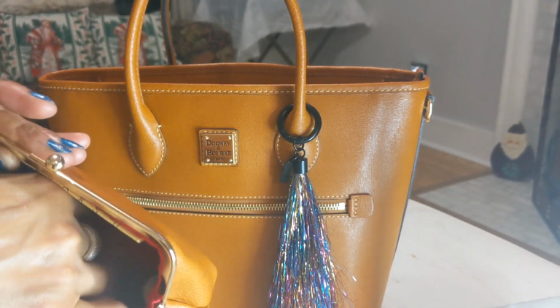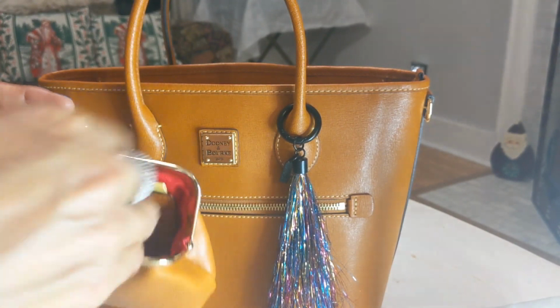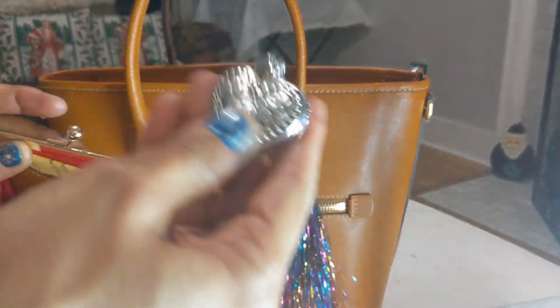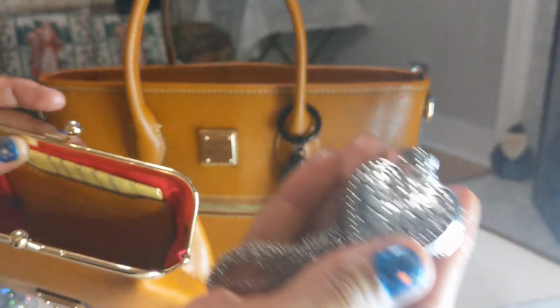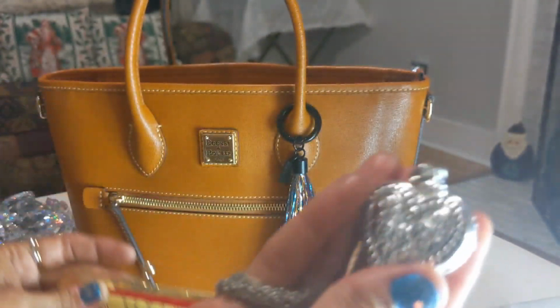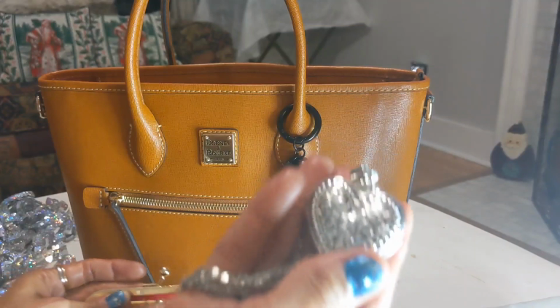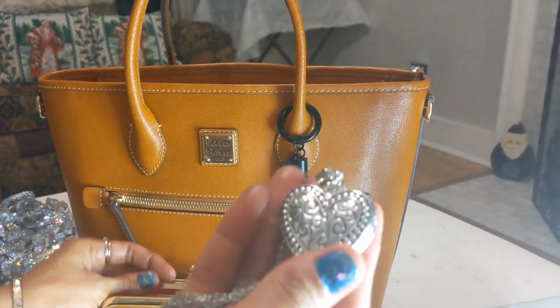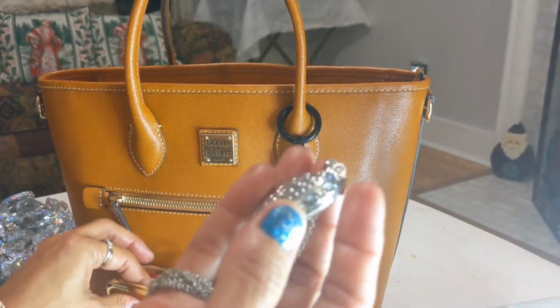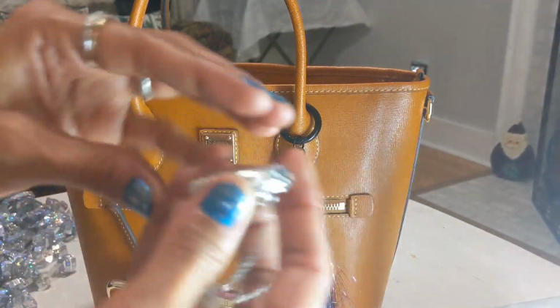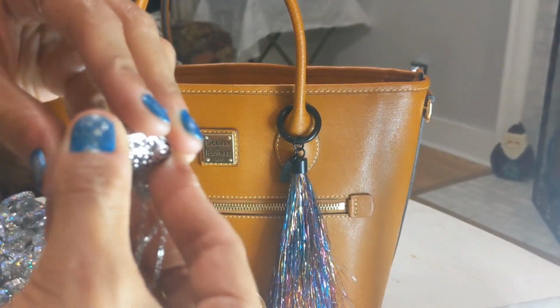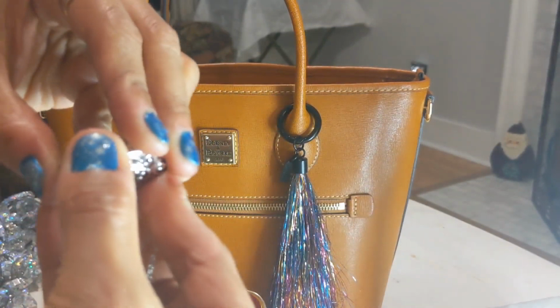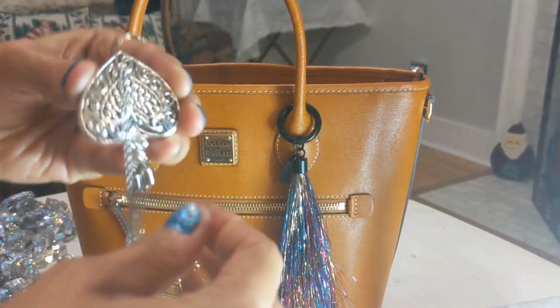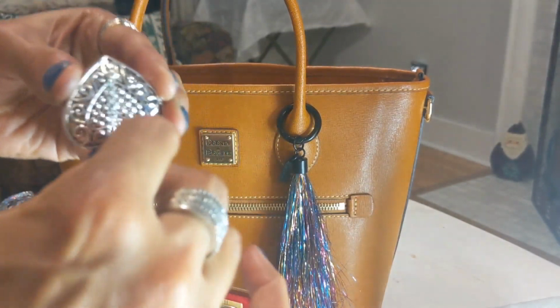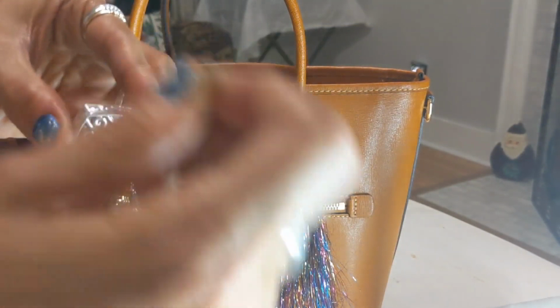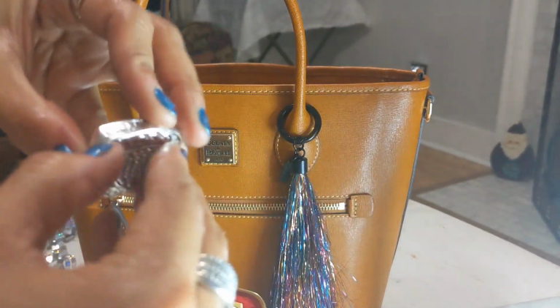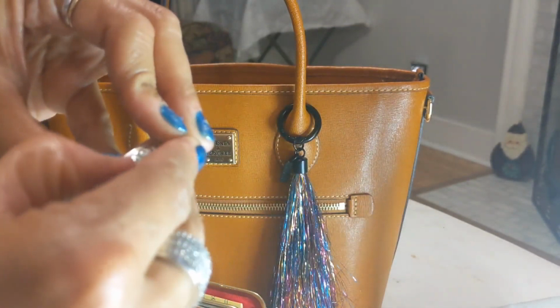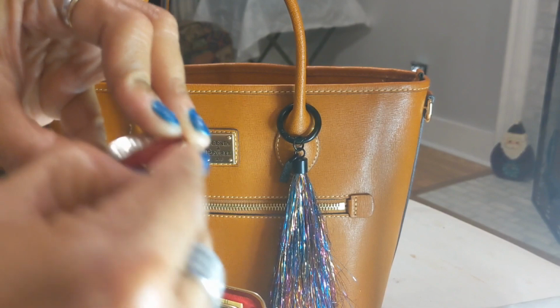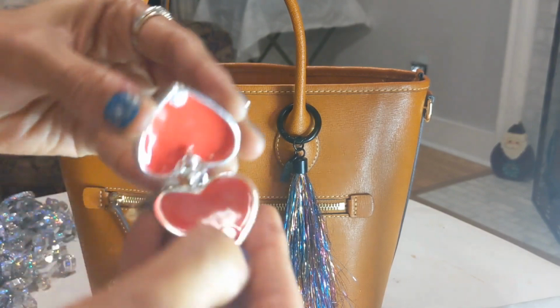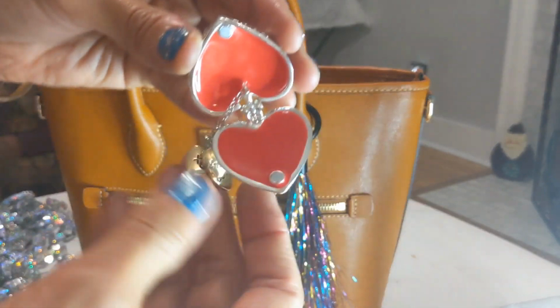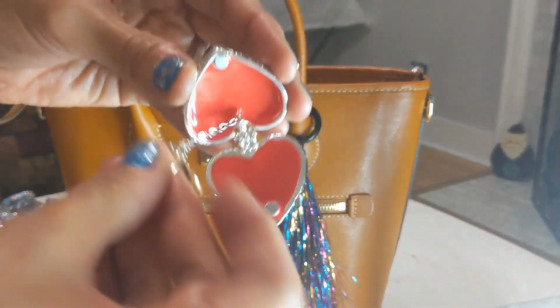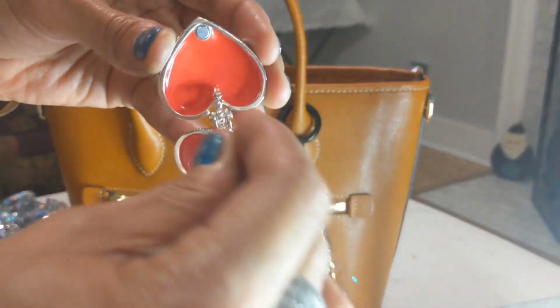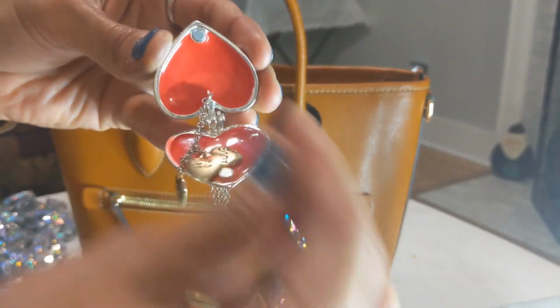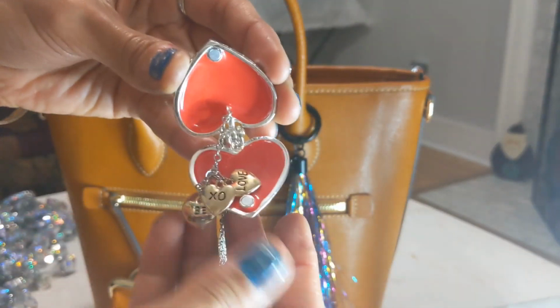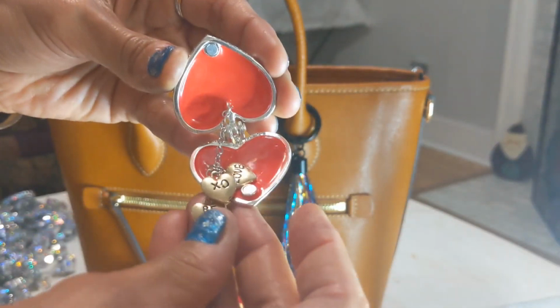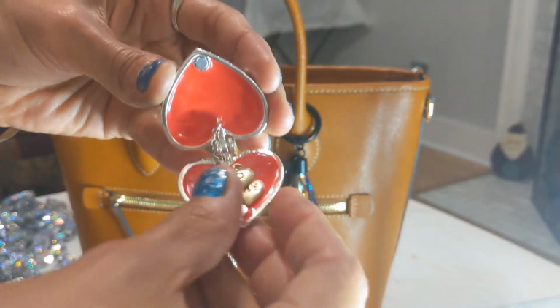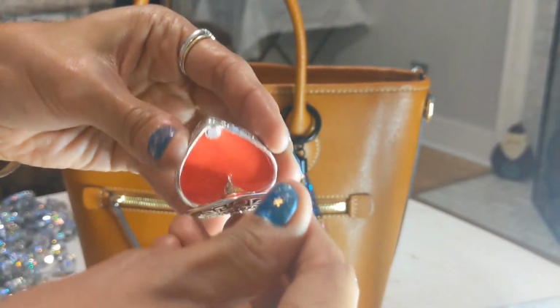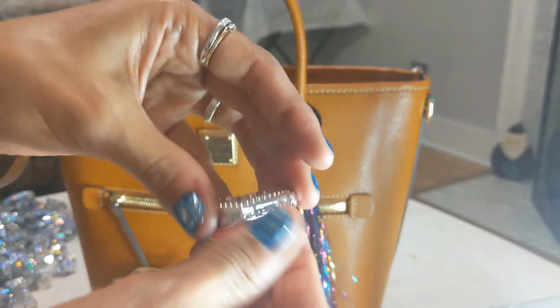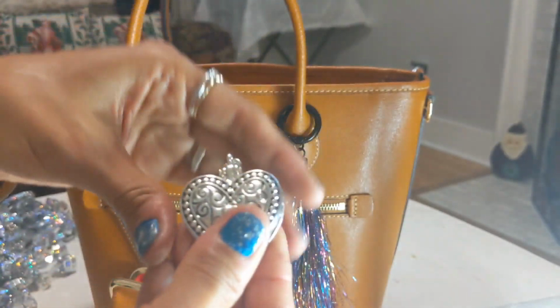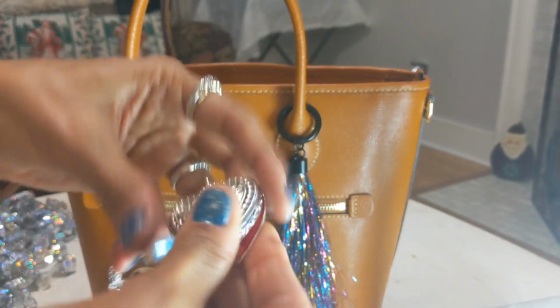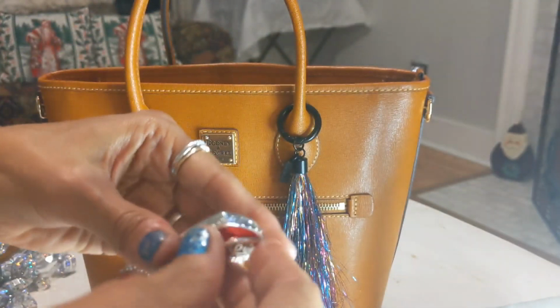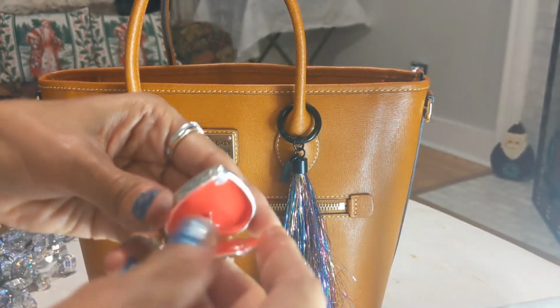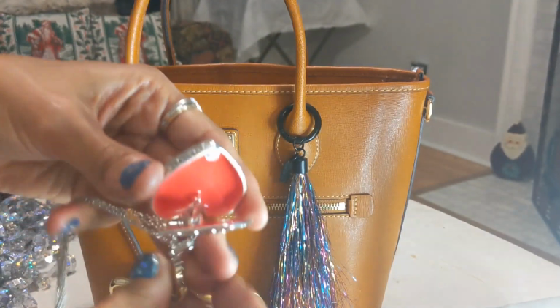I have a beautiful chain and locket that my niece got me for Christmas. I can't wait to wear it — it's going to be so cute, and perfect for Valentine's Day as well.